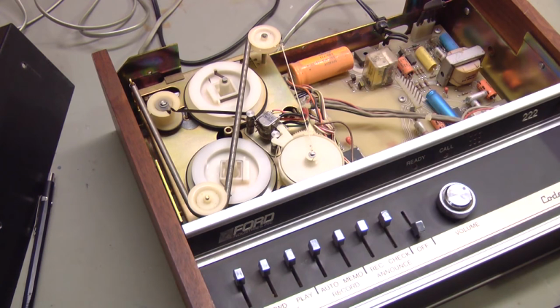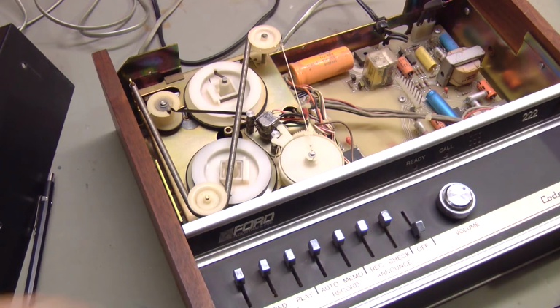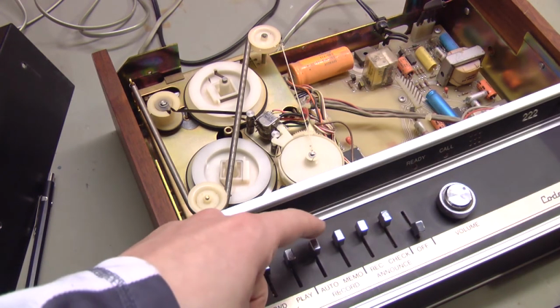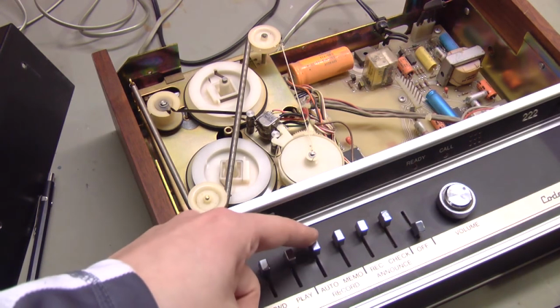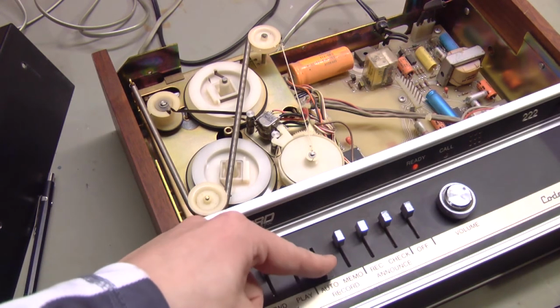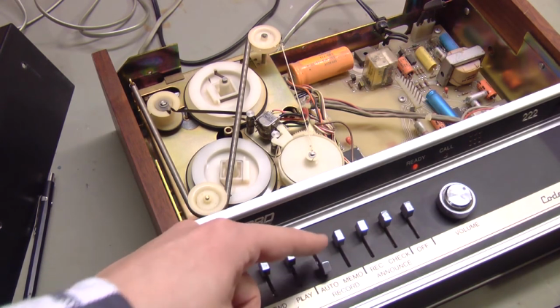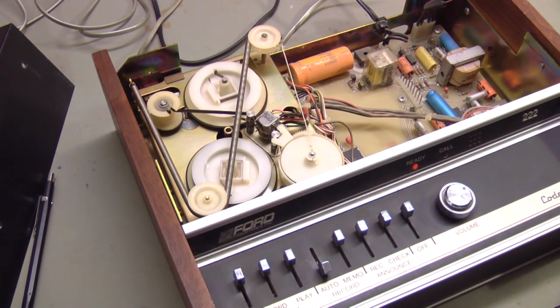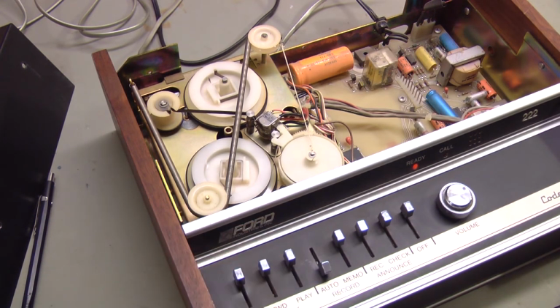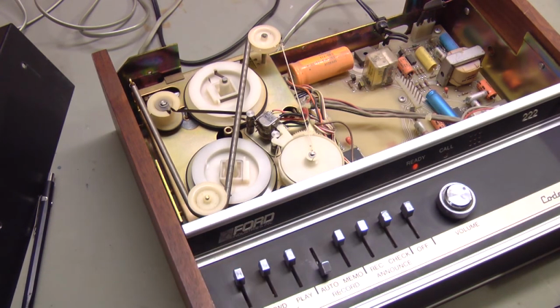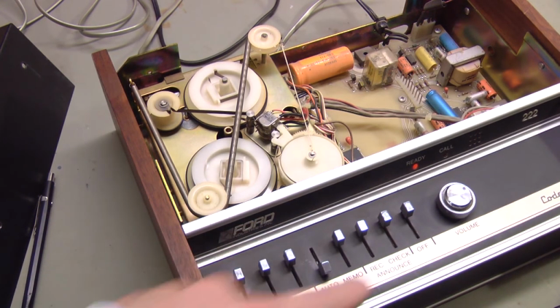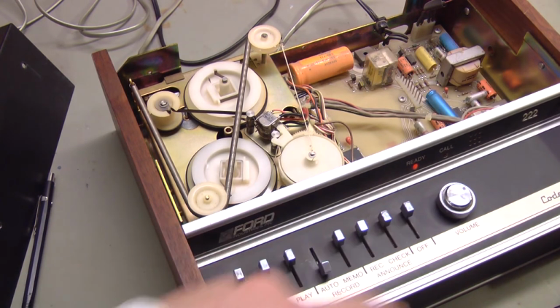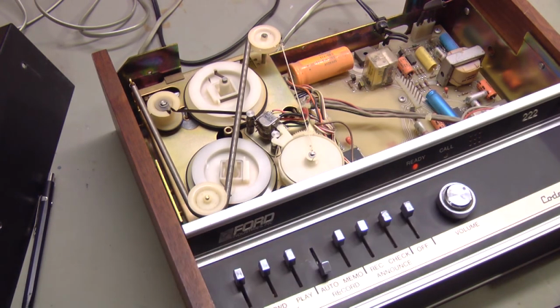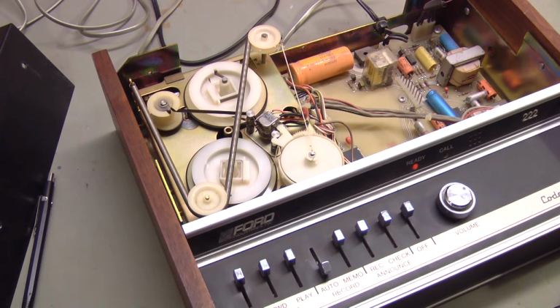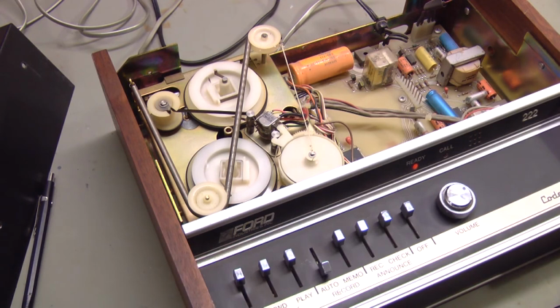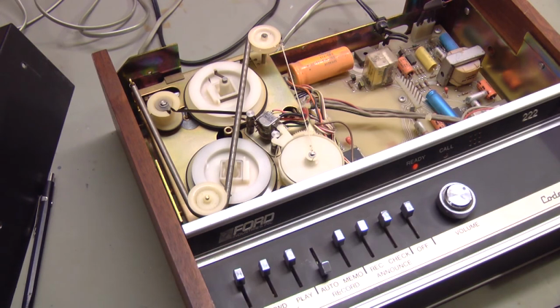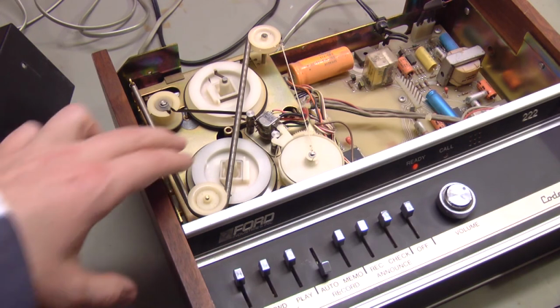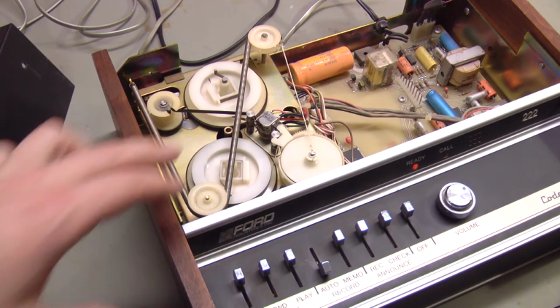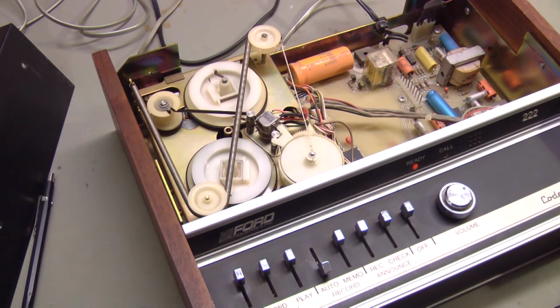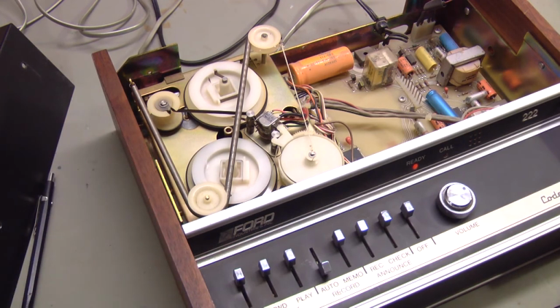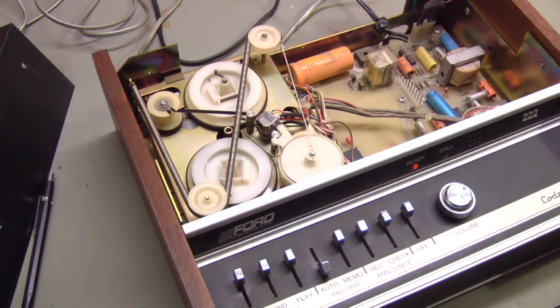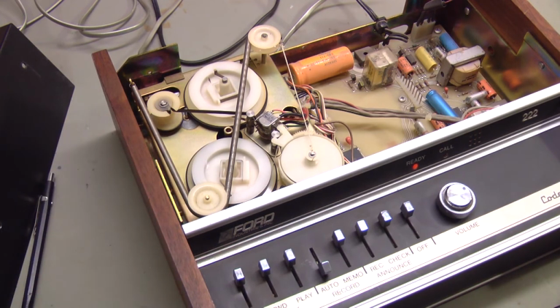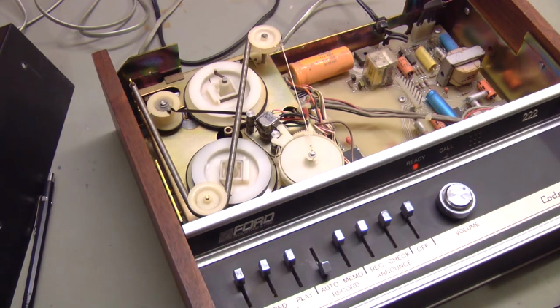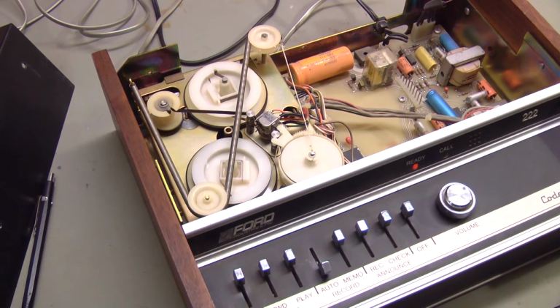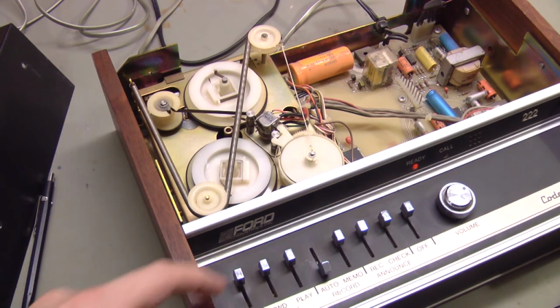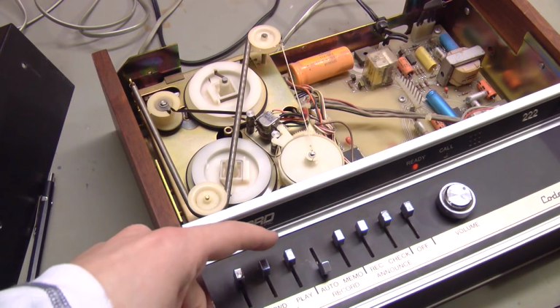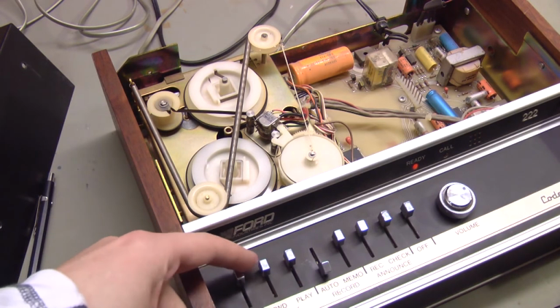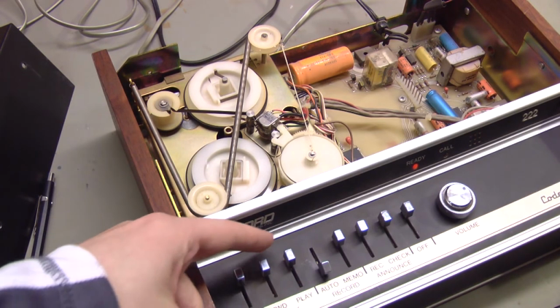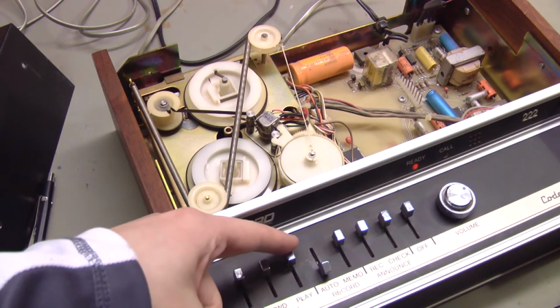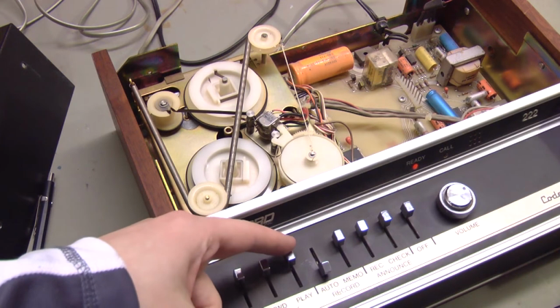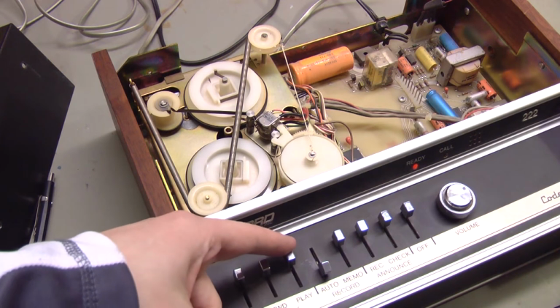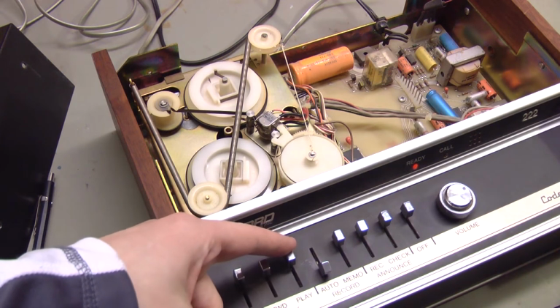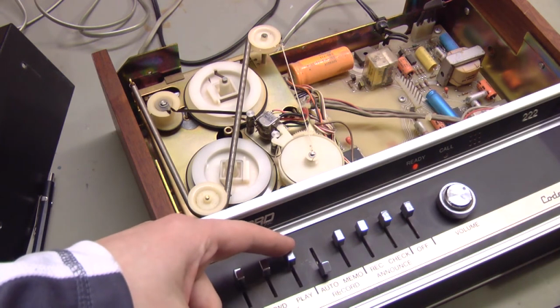So right now we'll put the machine in auto-record. It shows the tape is rewound. I don't know what's on this tape right now — I may still have some test messages on it. Let's just play it and see what happens for a little bit.